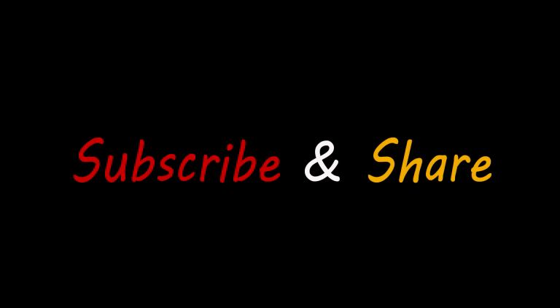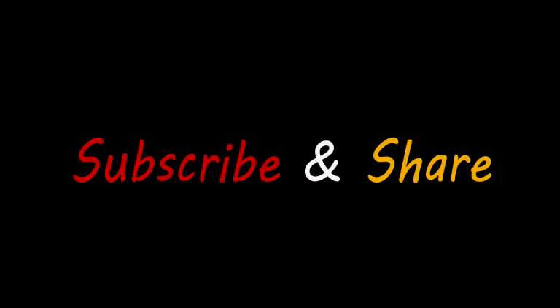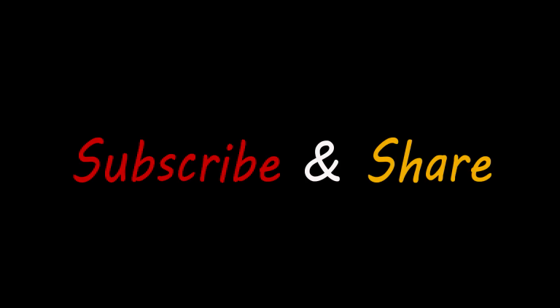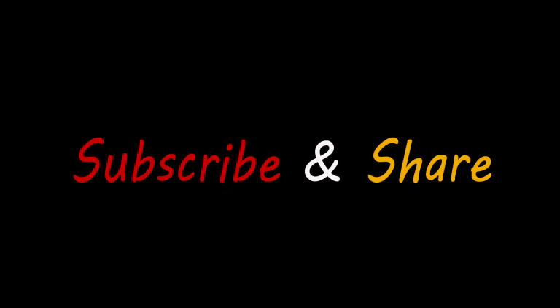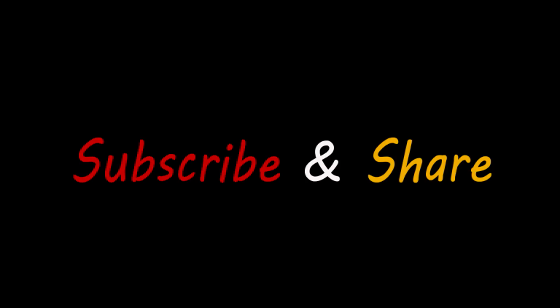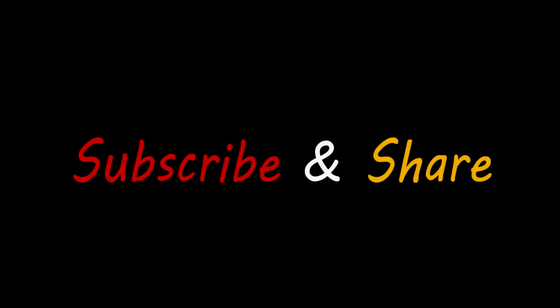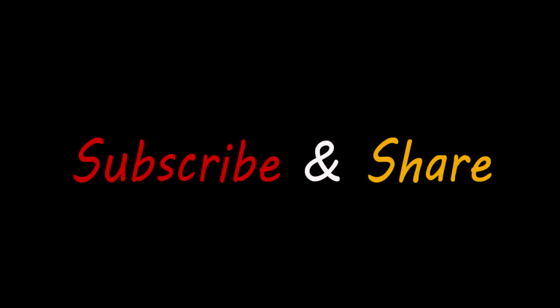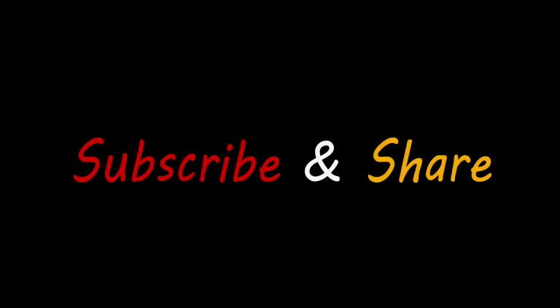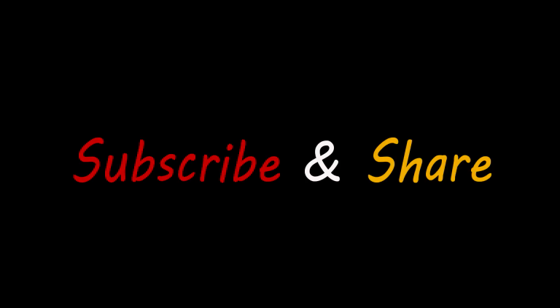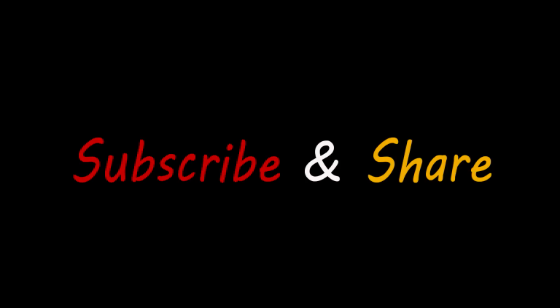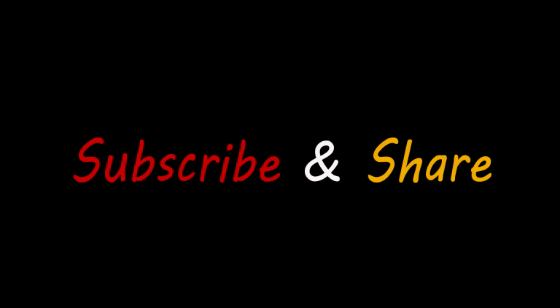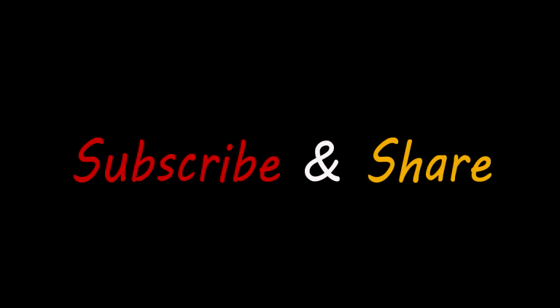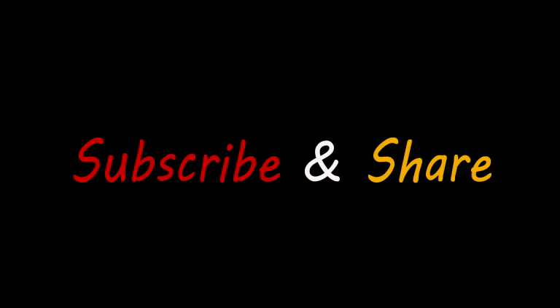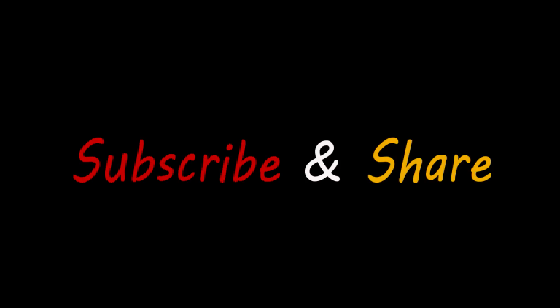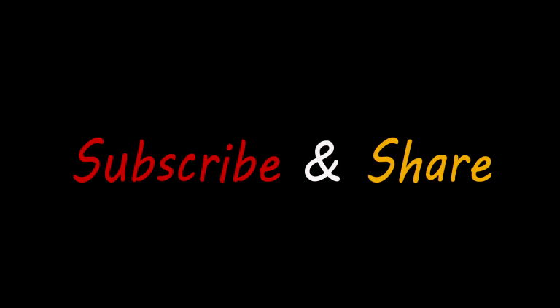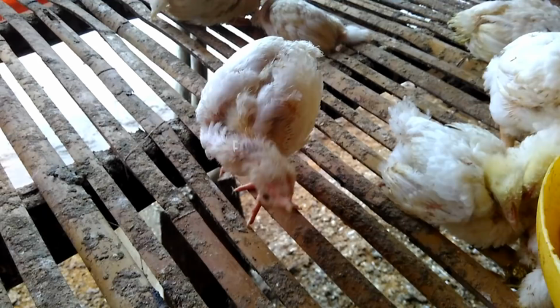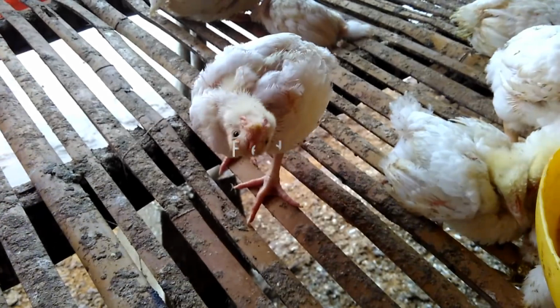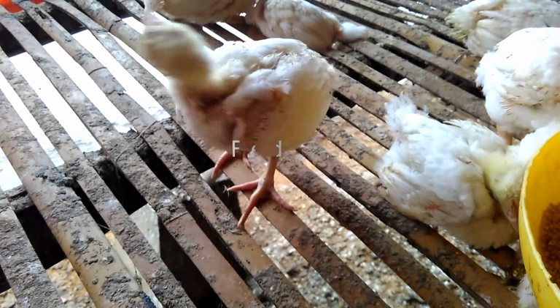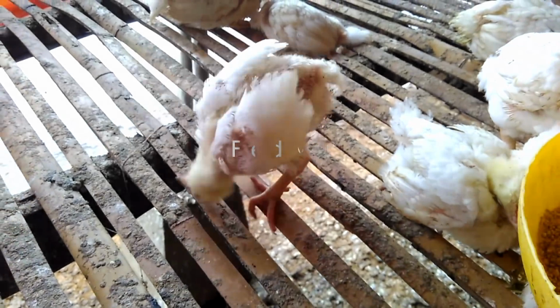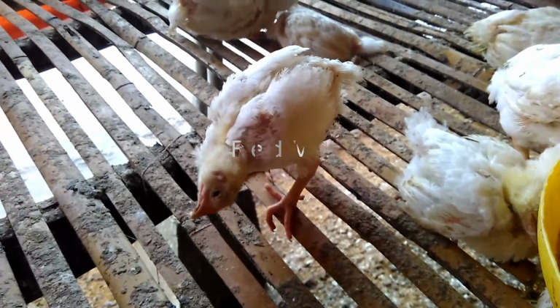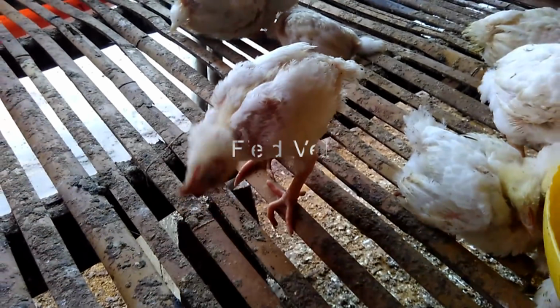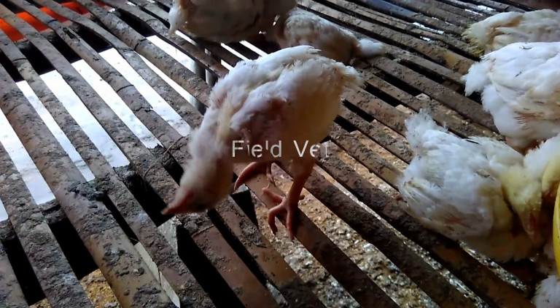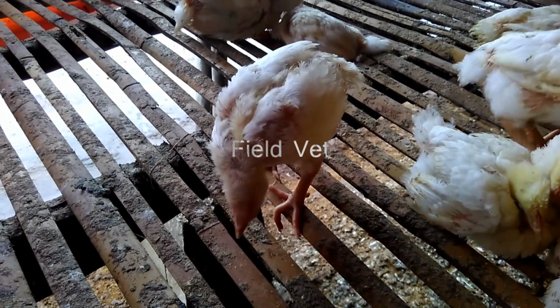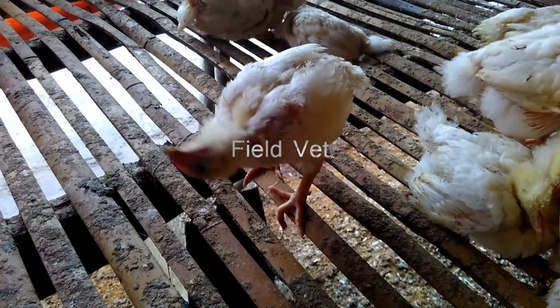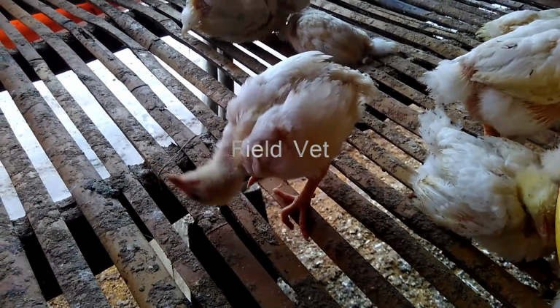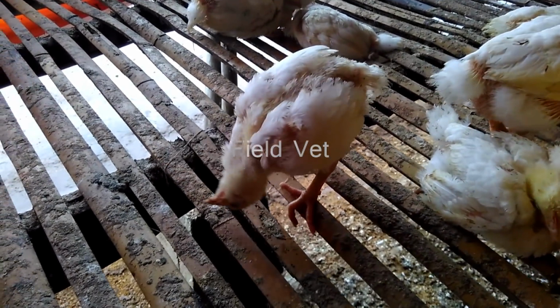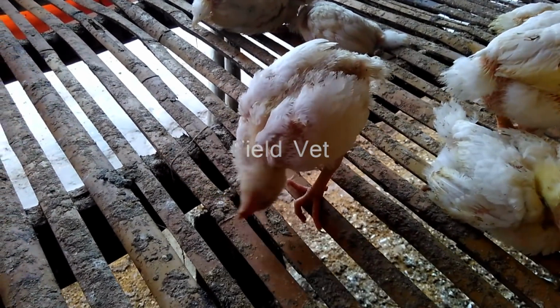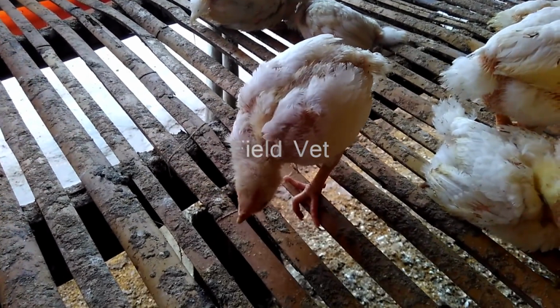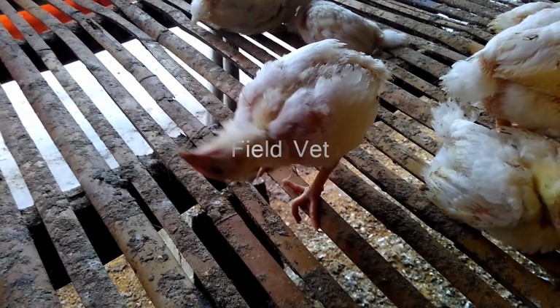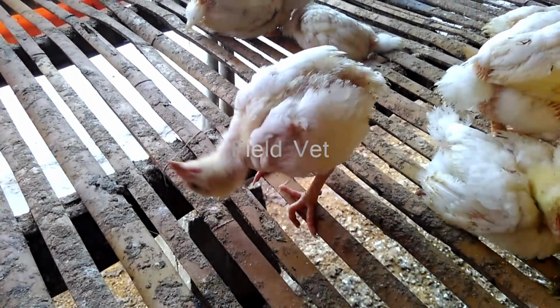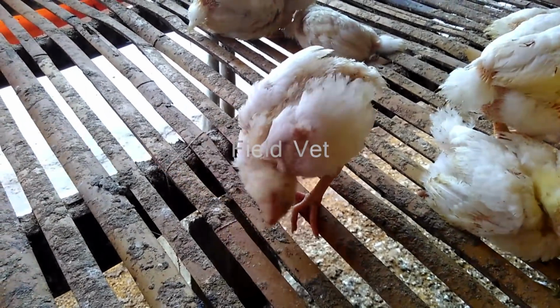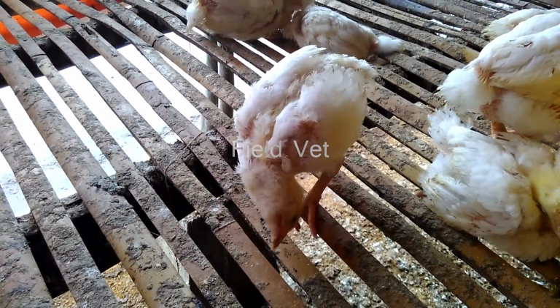Hi, meet me again on my channel. Here I will show you one of the popular diseases in chickens: Newcastle disease in broiler chickens.